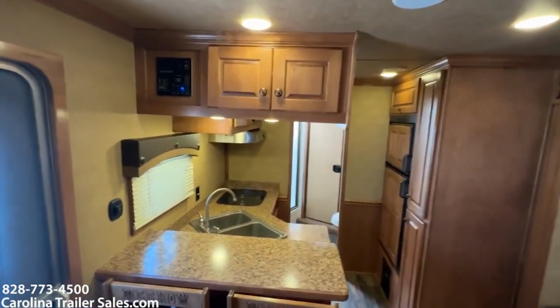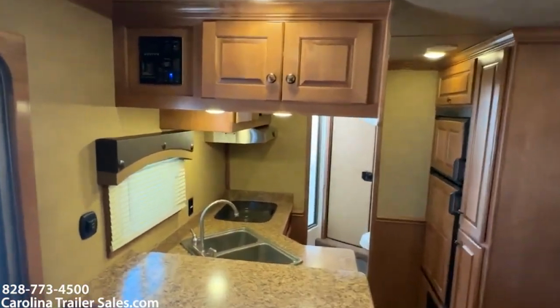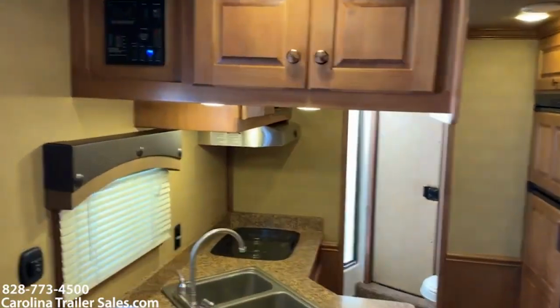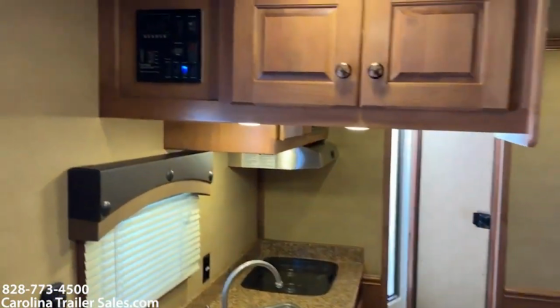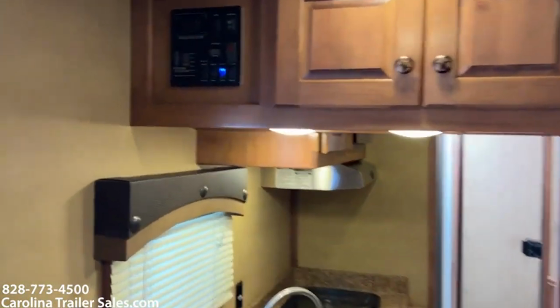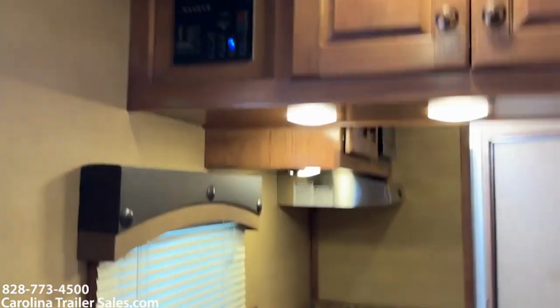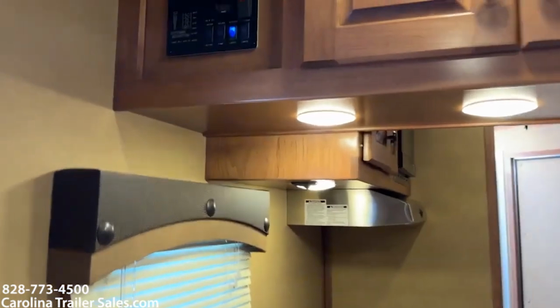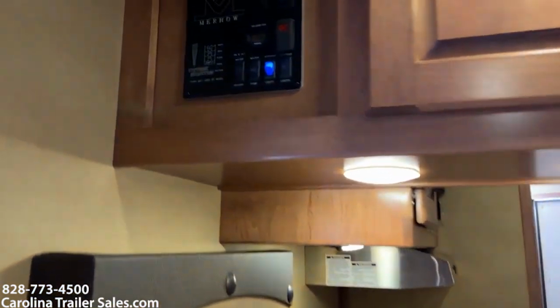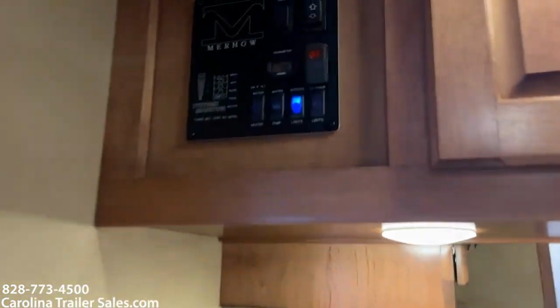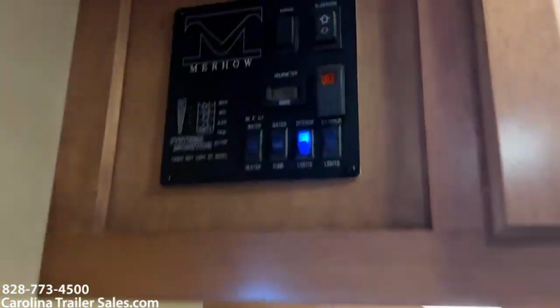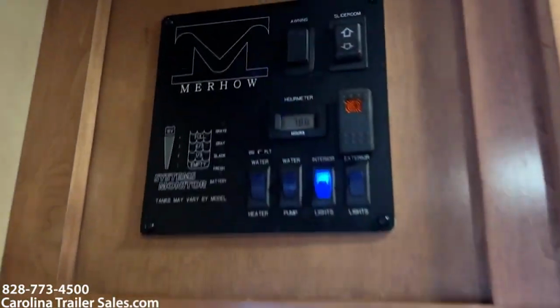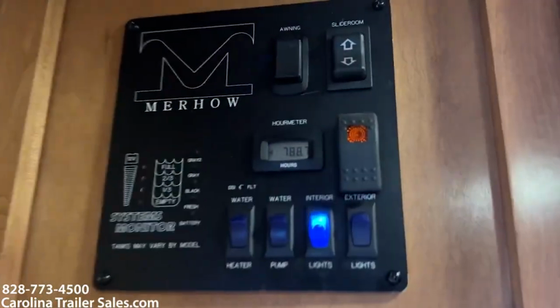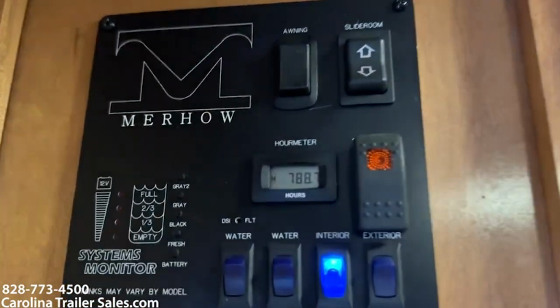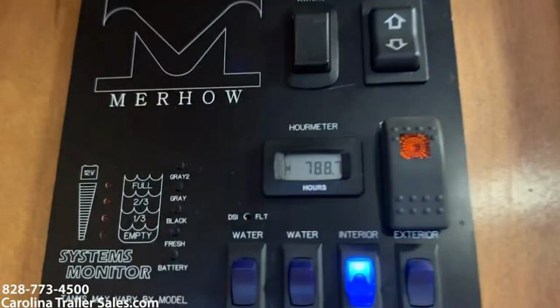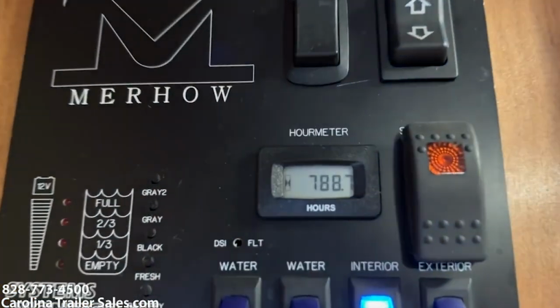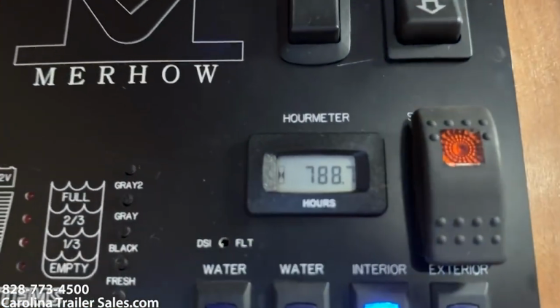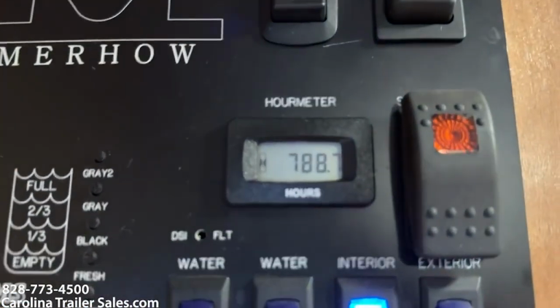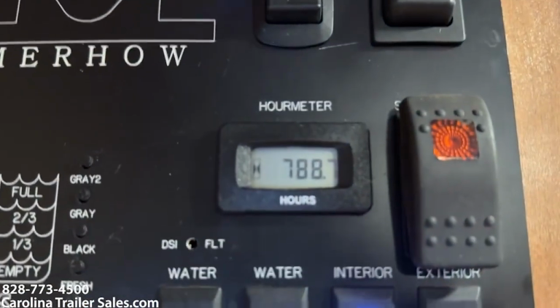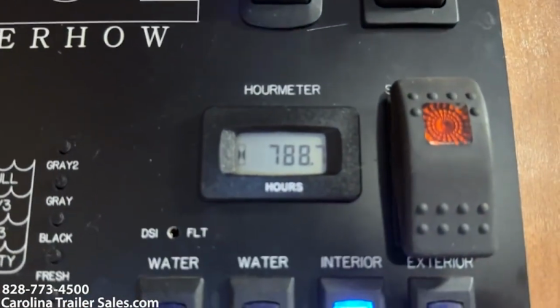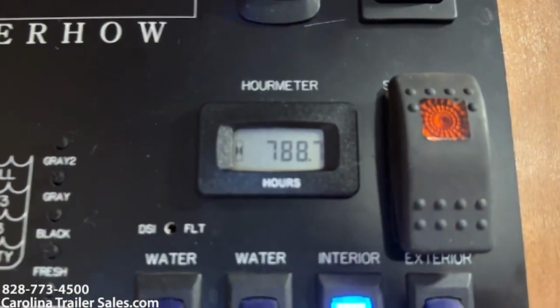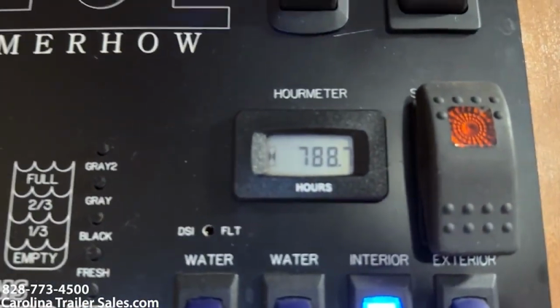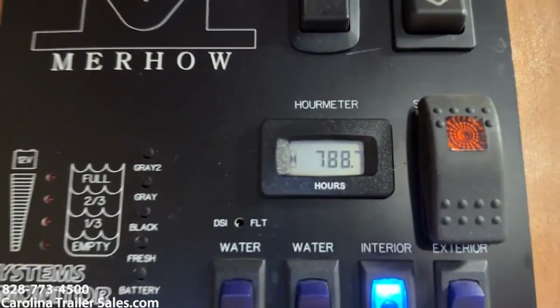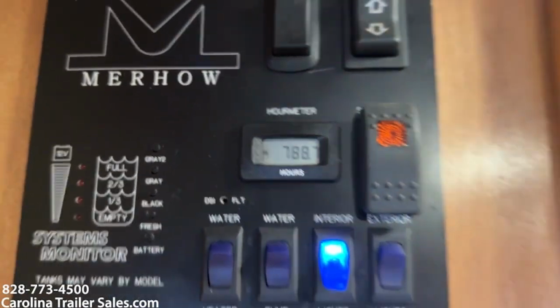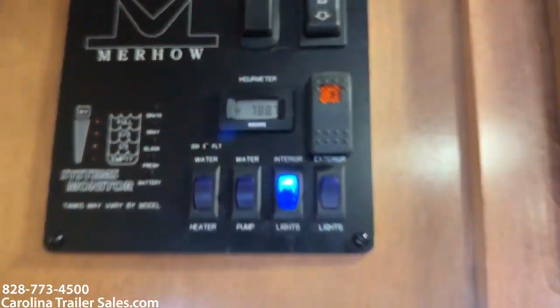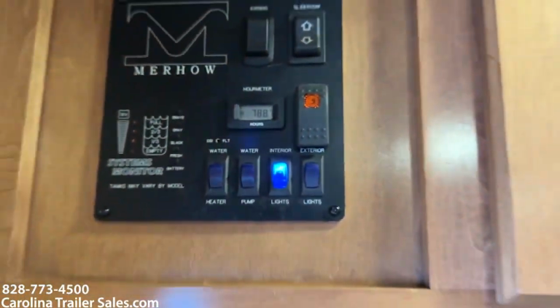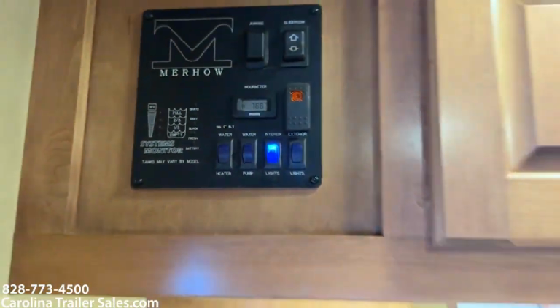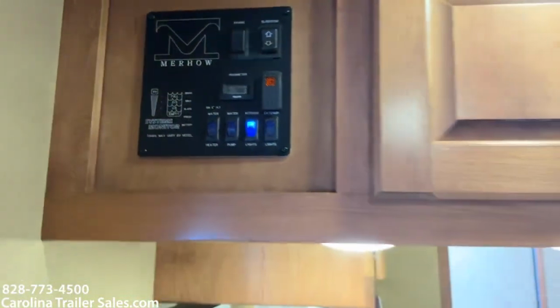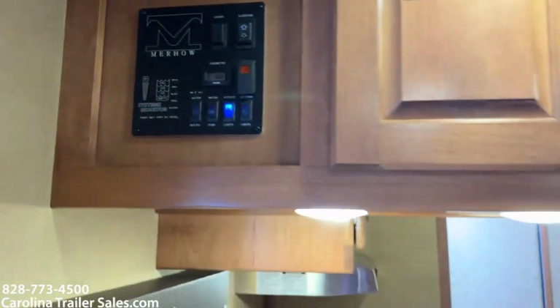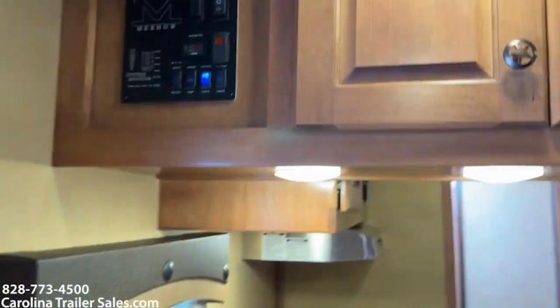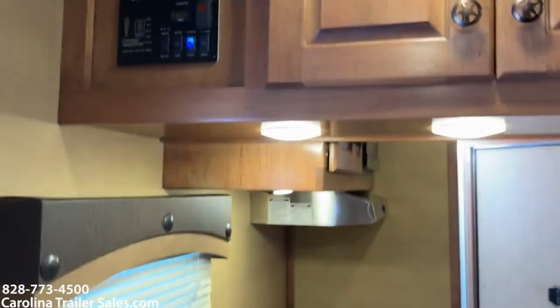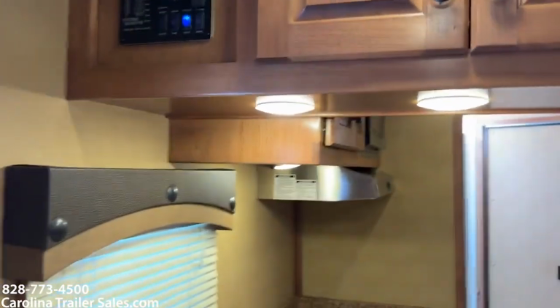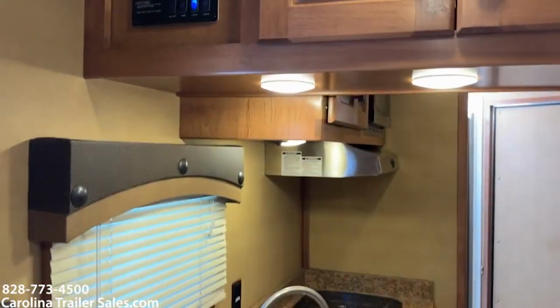As I said, I'd show you the generator hours. Generator hours are 788.7.